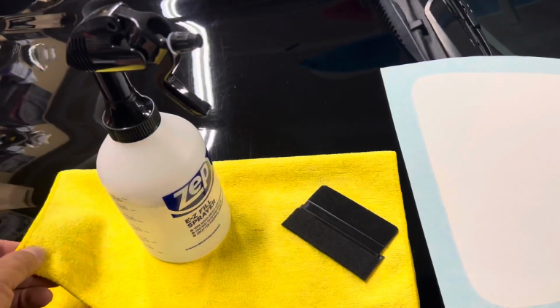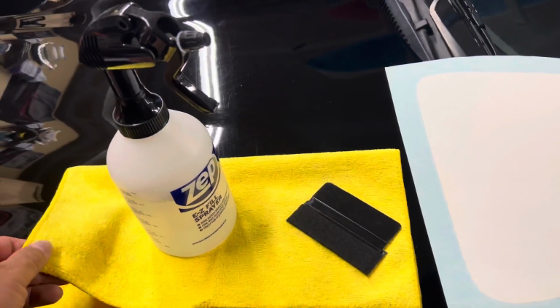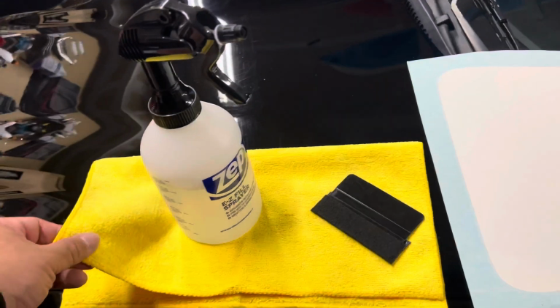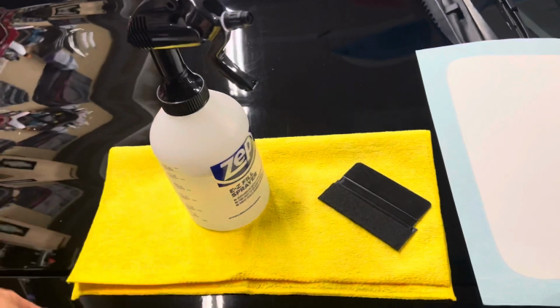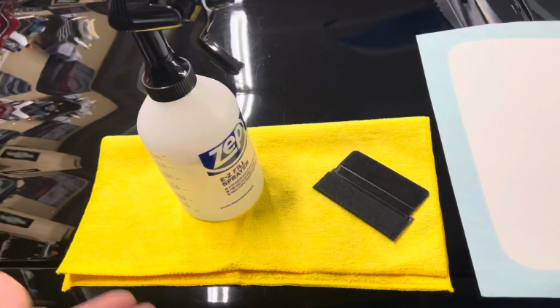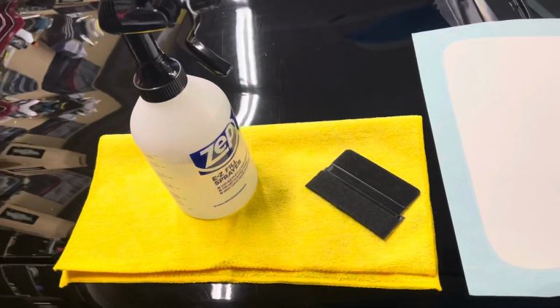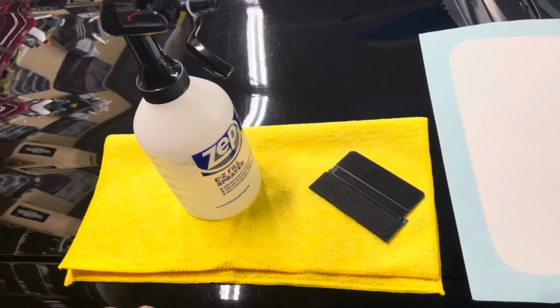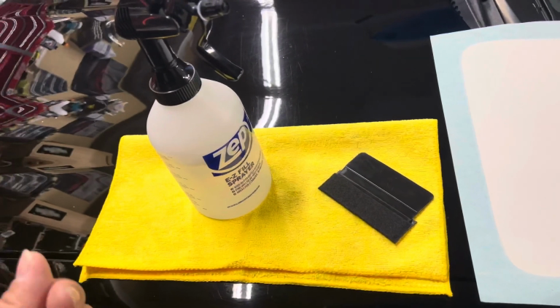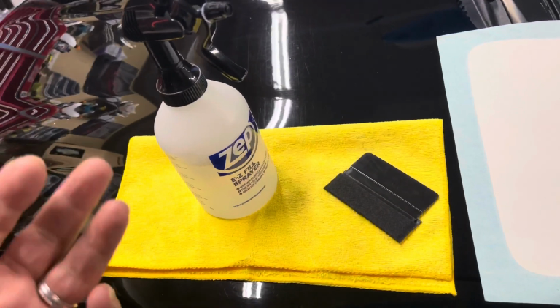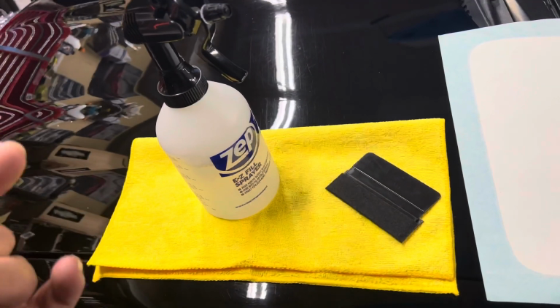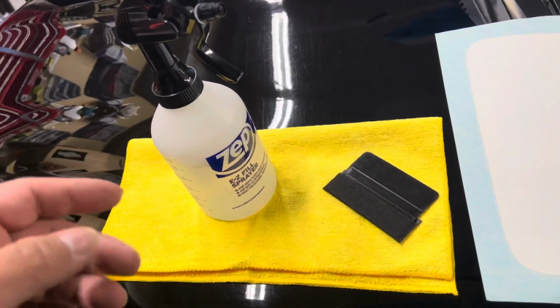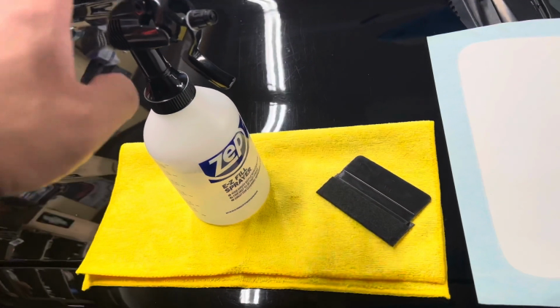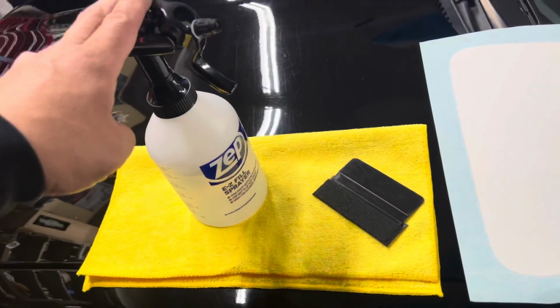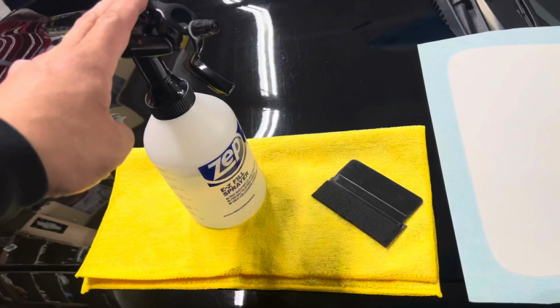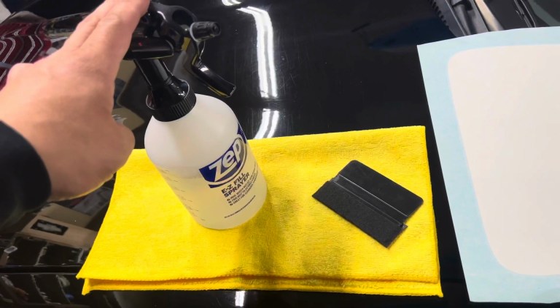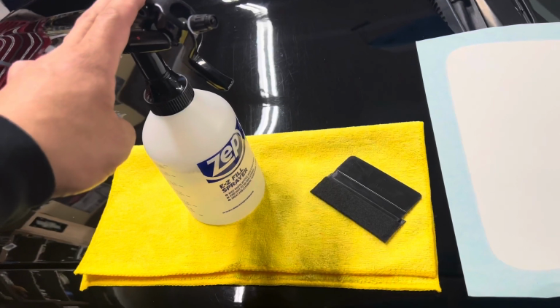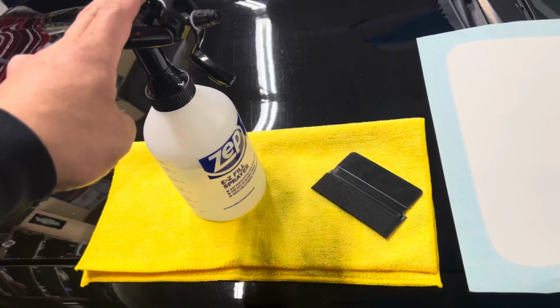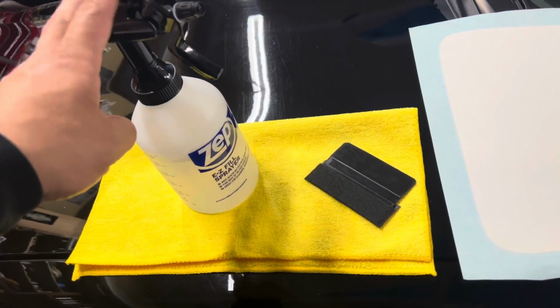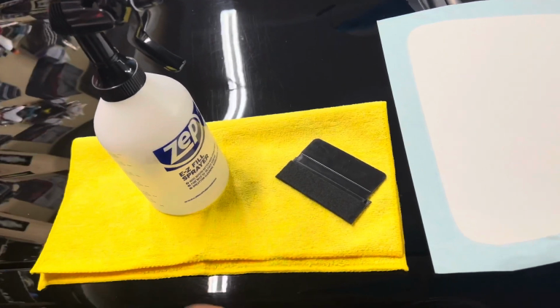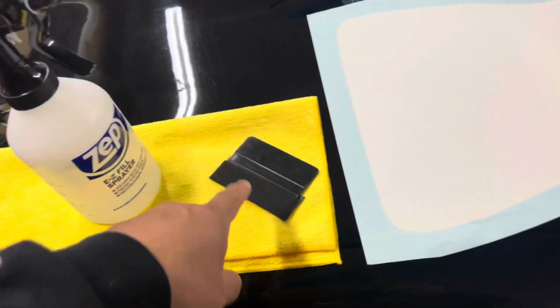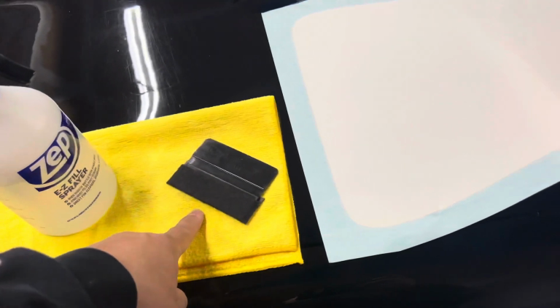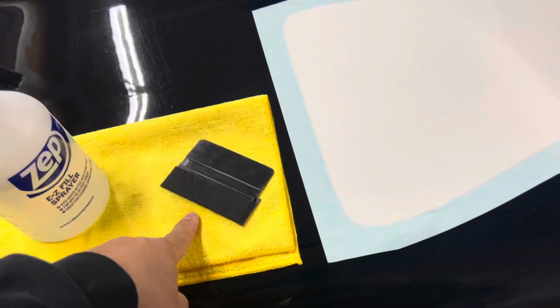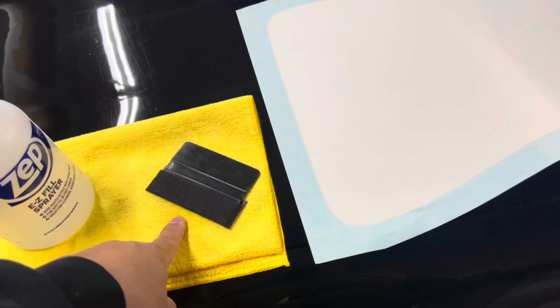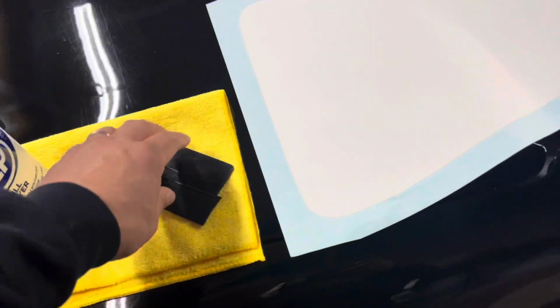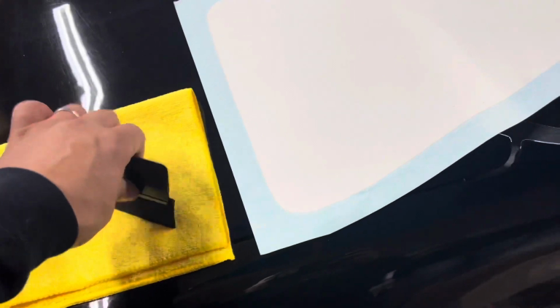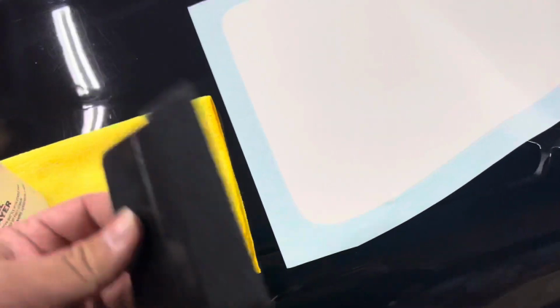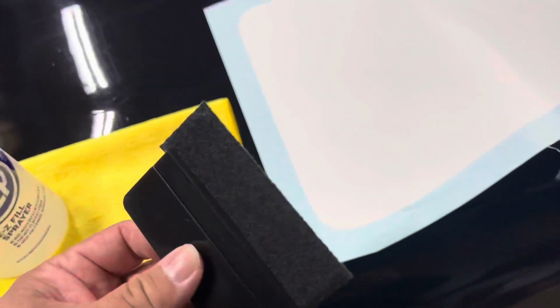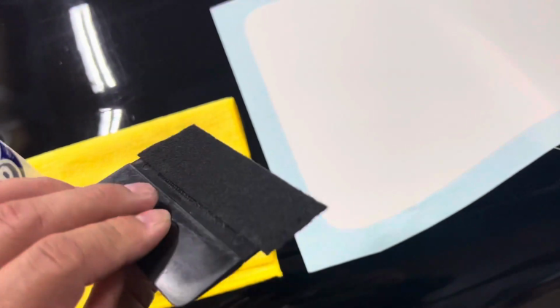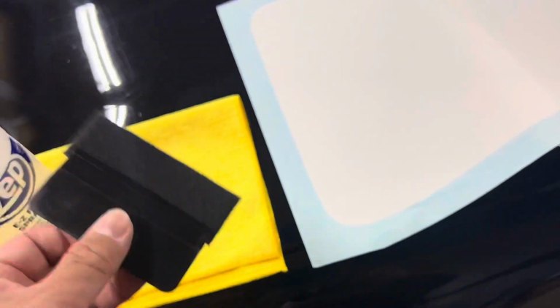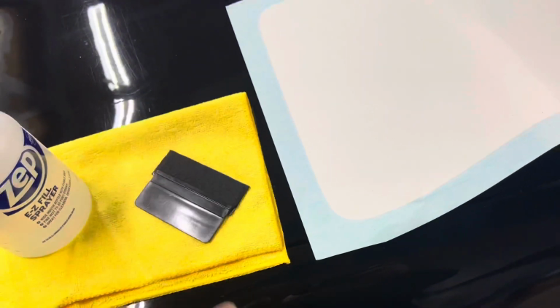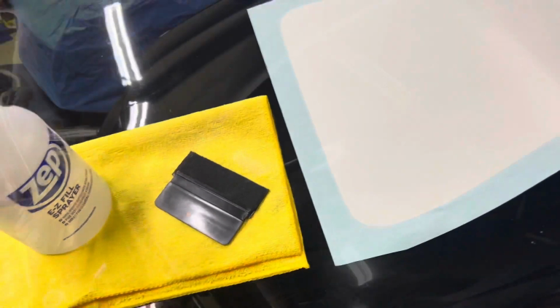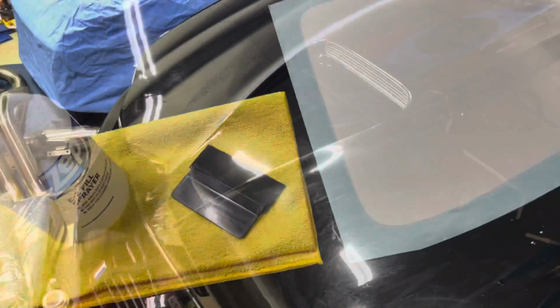Here's what you need: some microfiber cloths or whatever non-abrasive, non-linting cloths you can find, a quart of water with four drops of dish soap in it, and a felt squeegee or a squeegee with a felt cover on it. Let's get started.